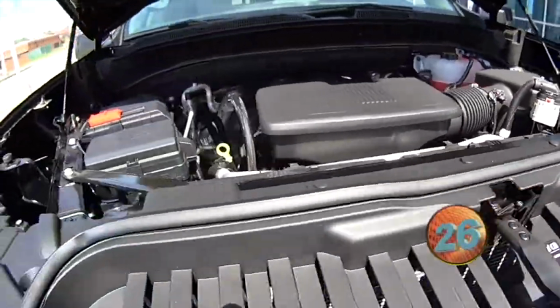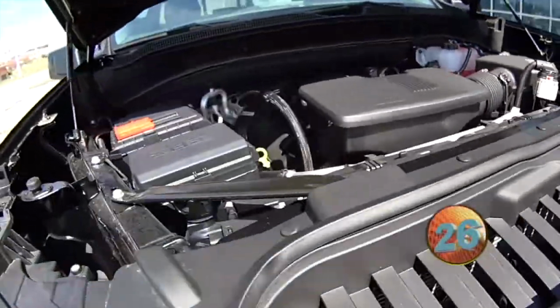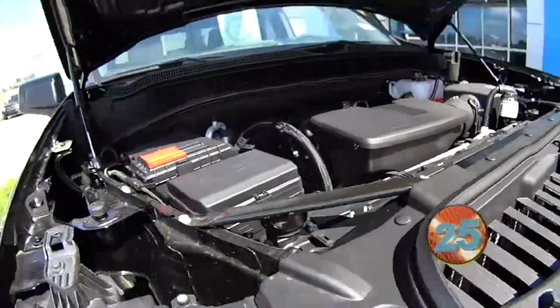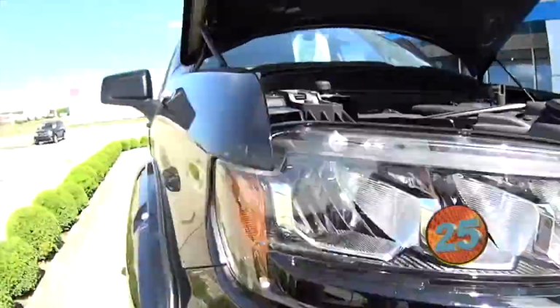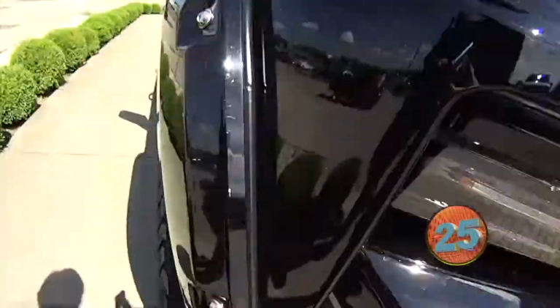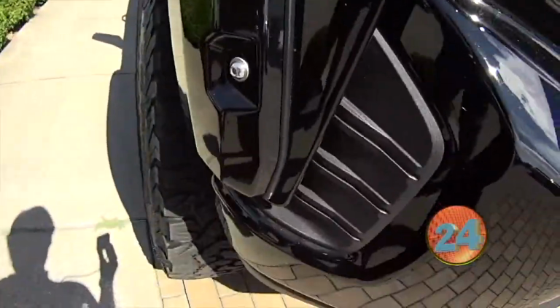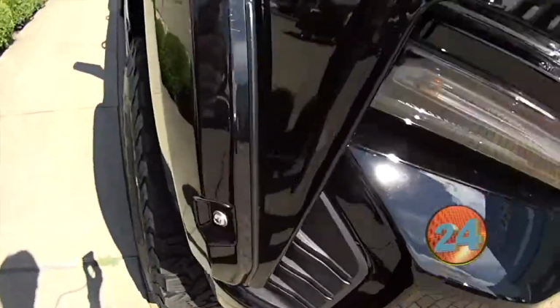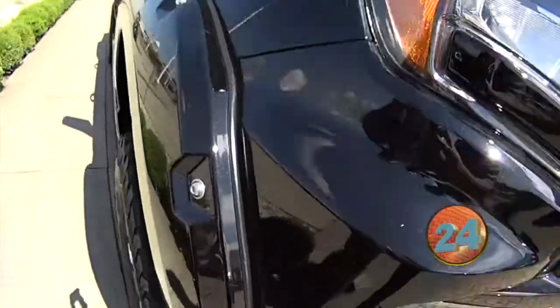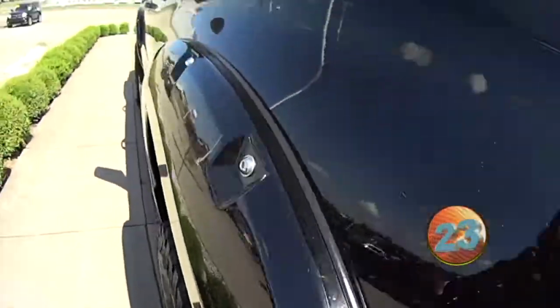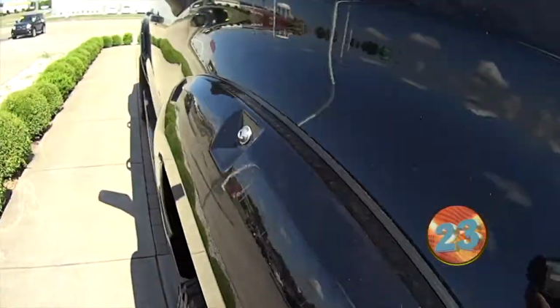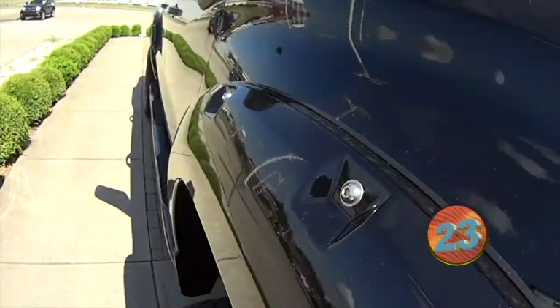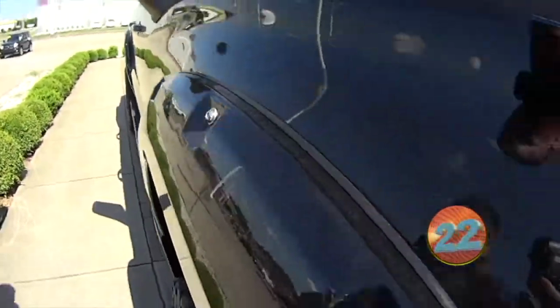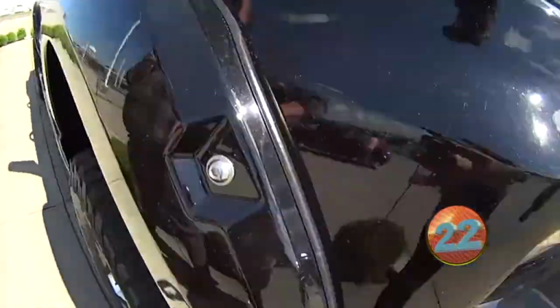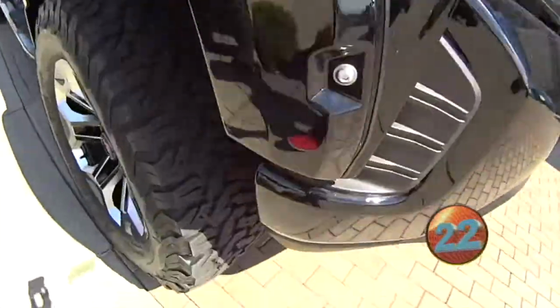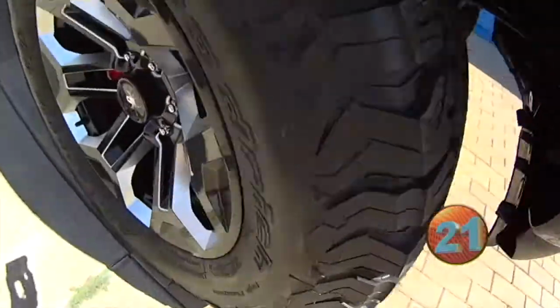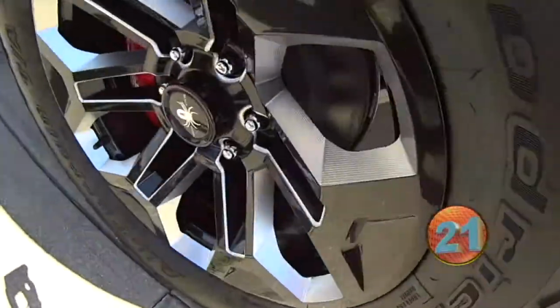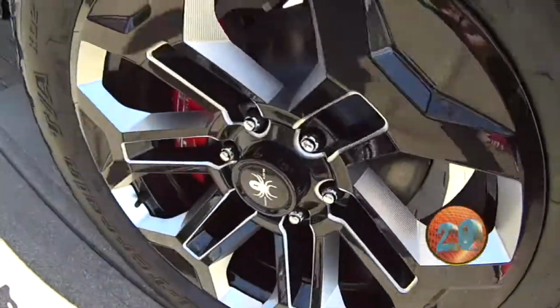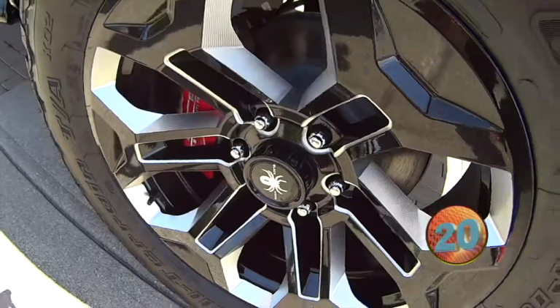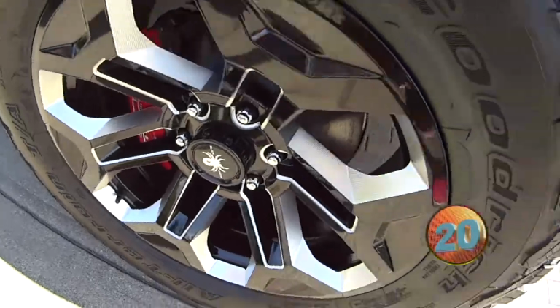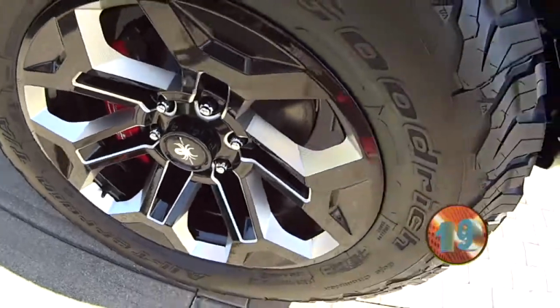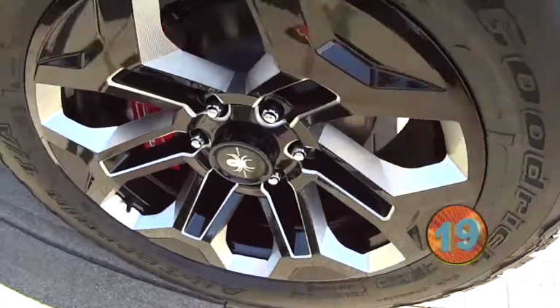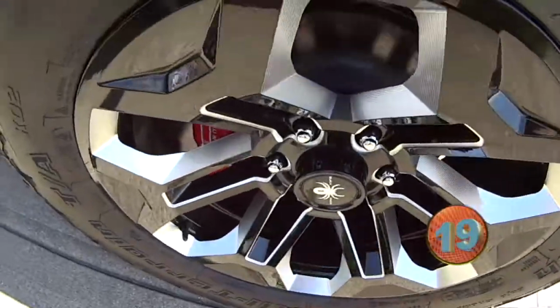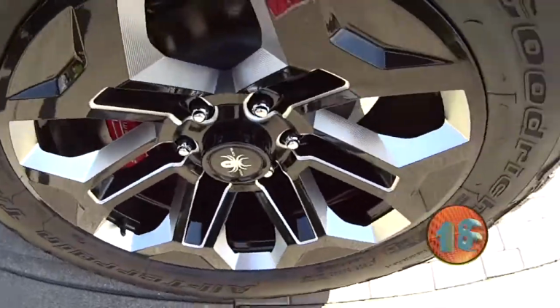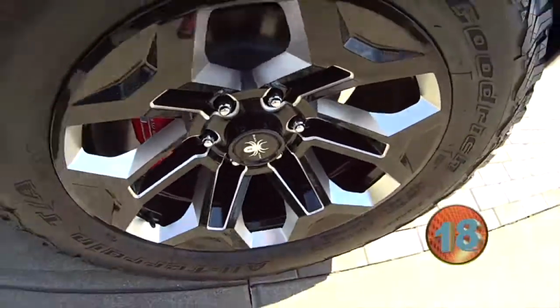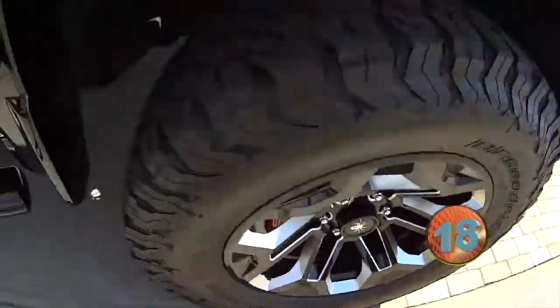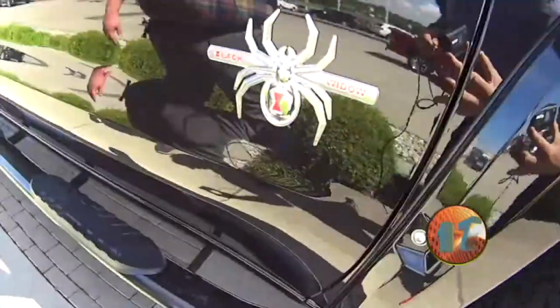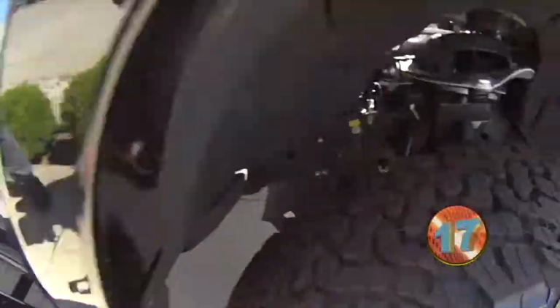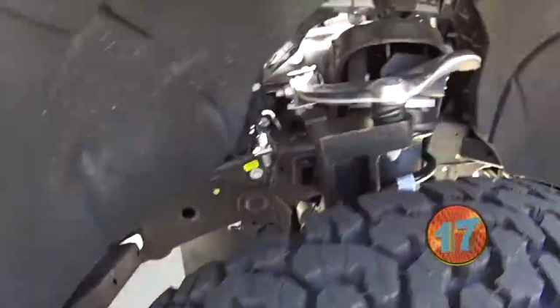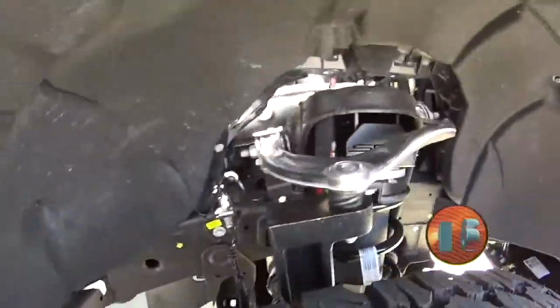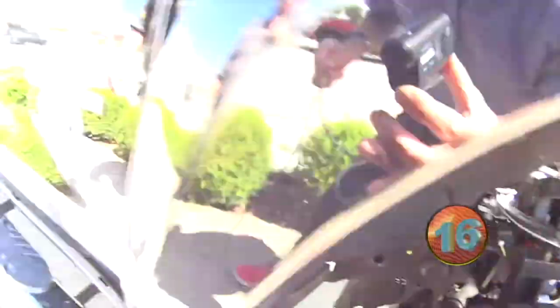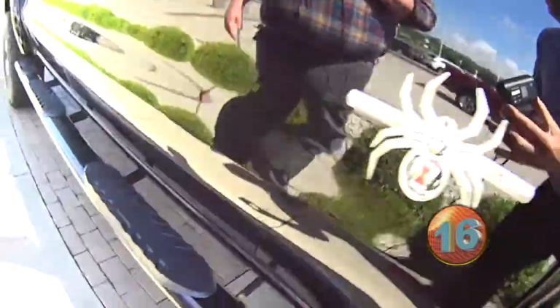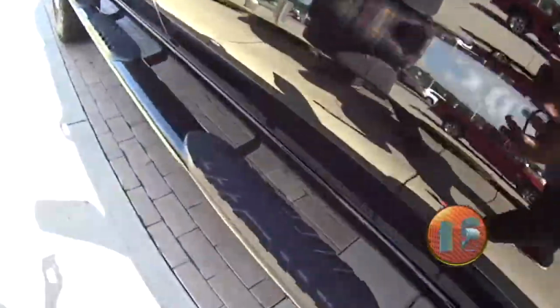This thing's blacked out. Got your custom motor fender wheels on there. Got your BF Goodrich tires on there. Got your running boards, and this is all matching — this is all Black Widow.